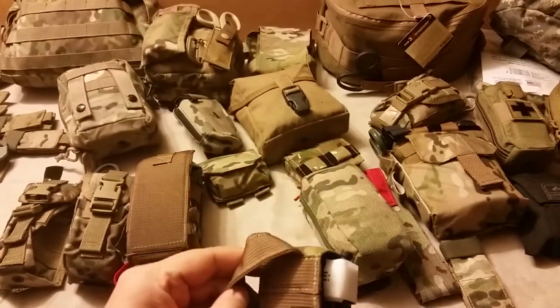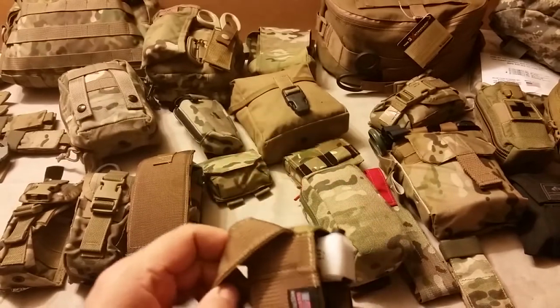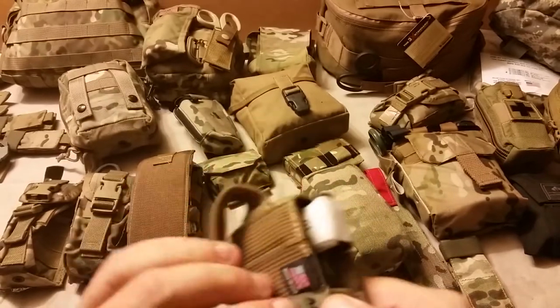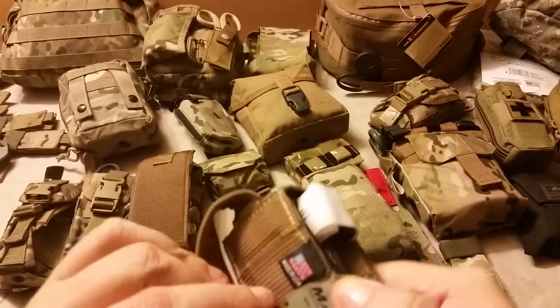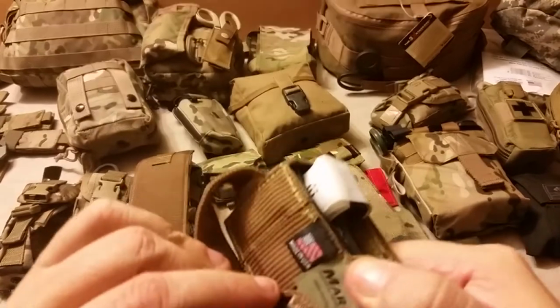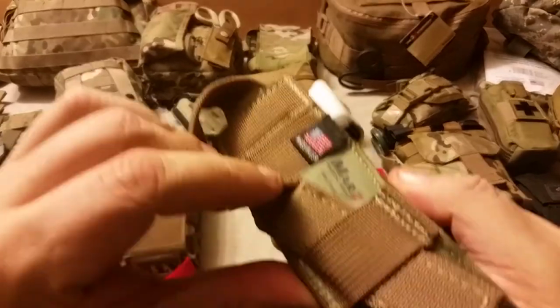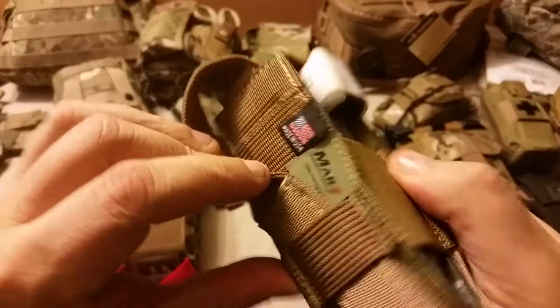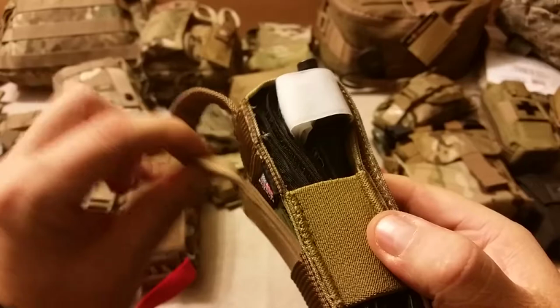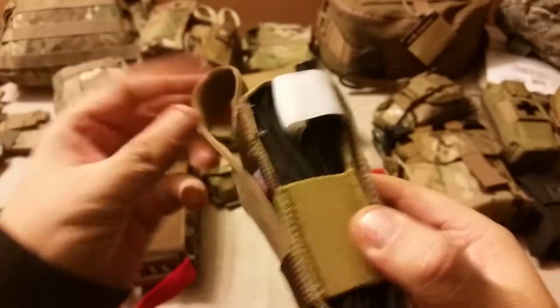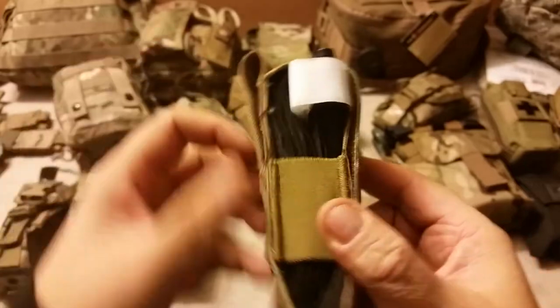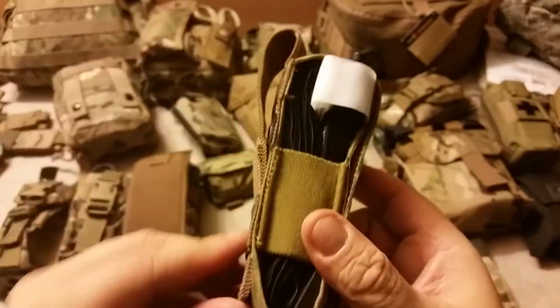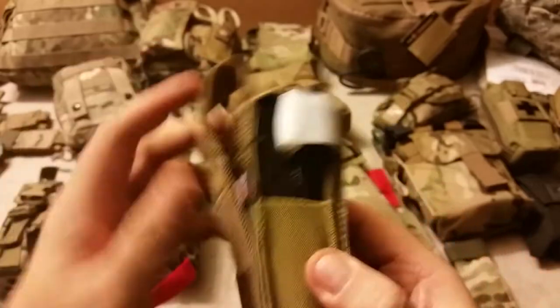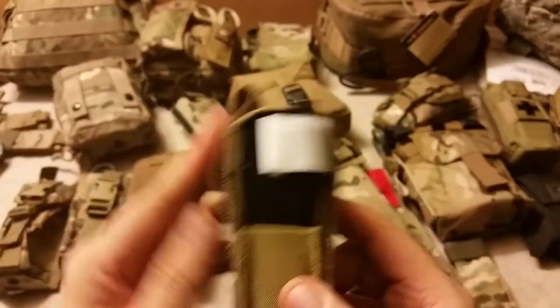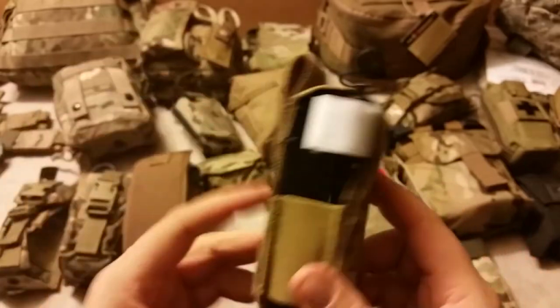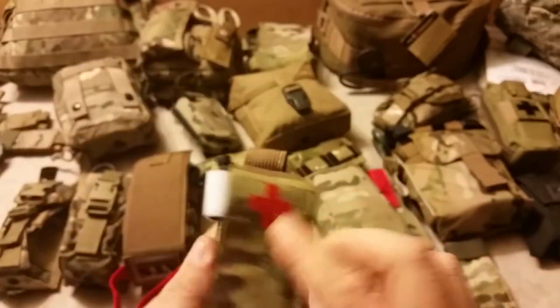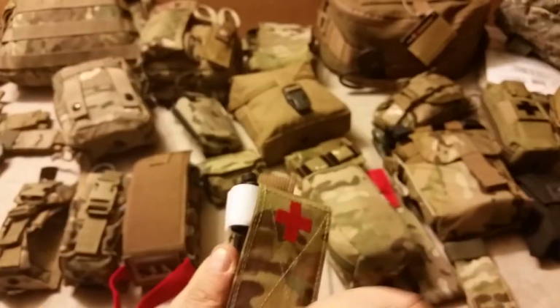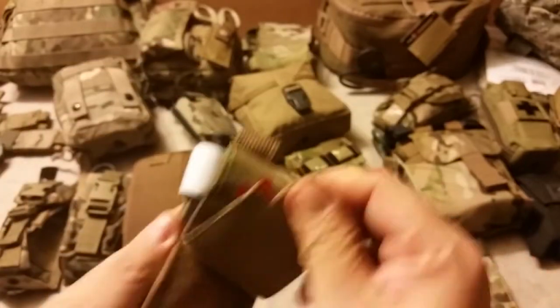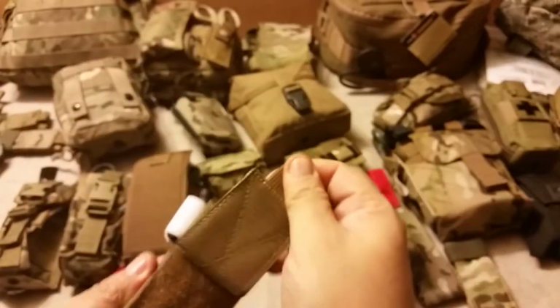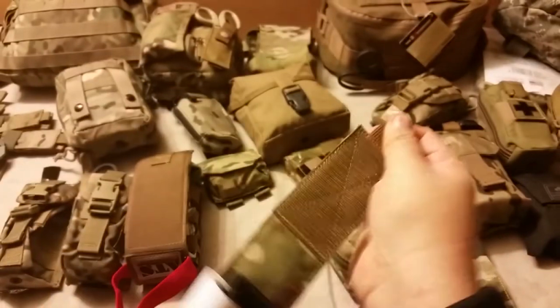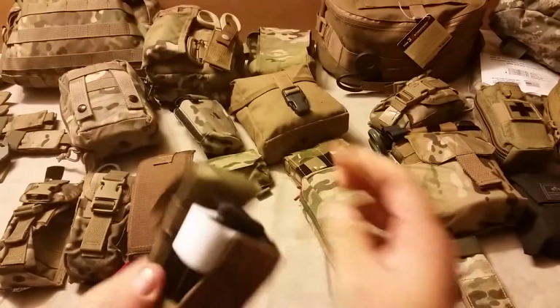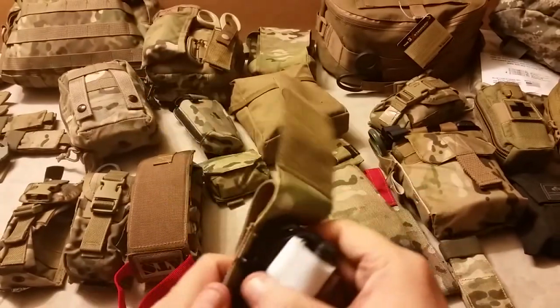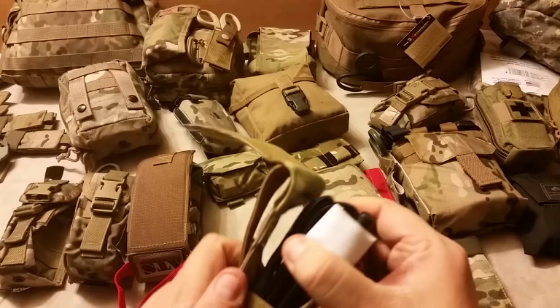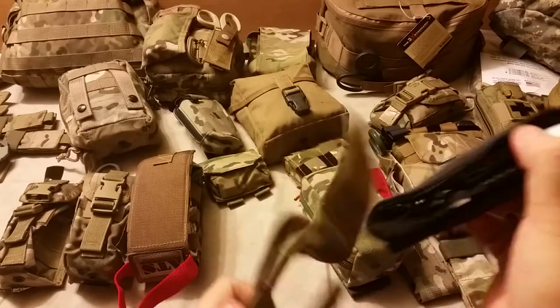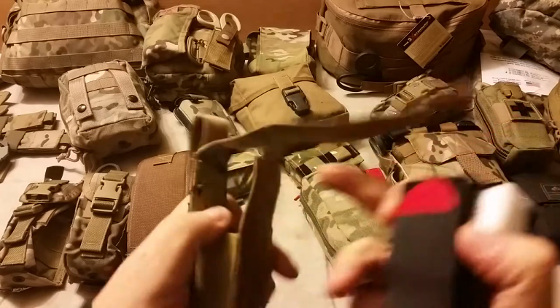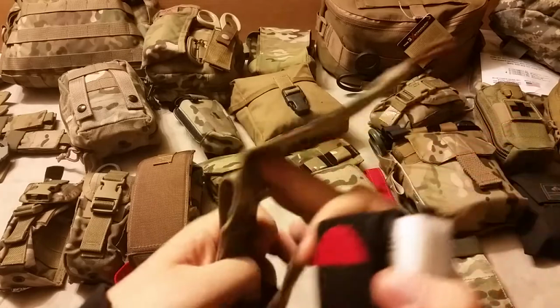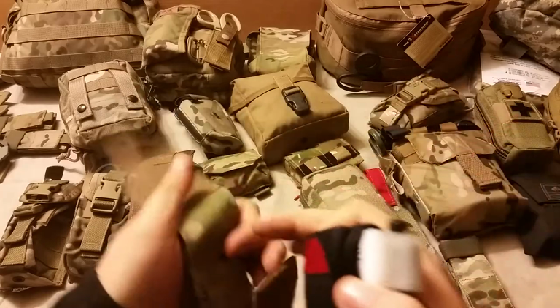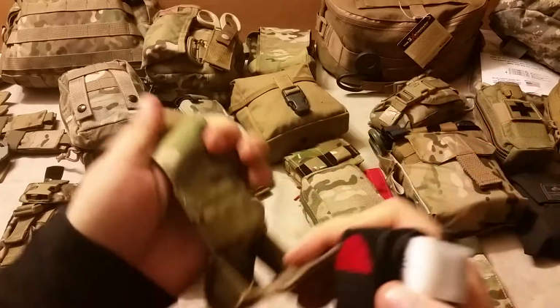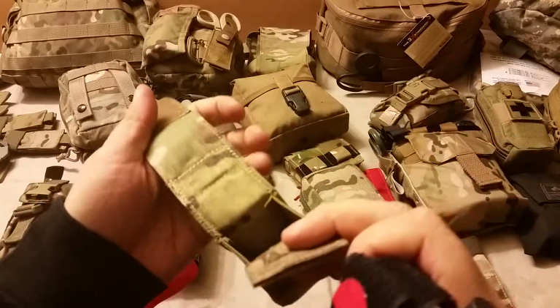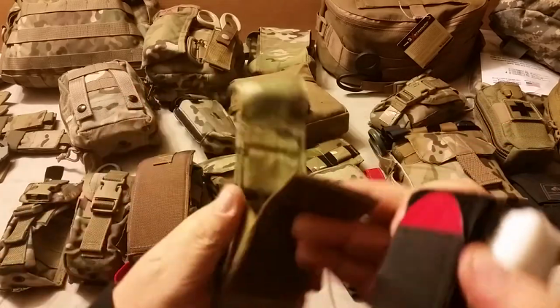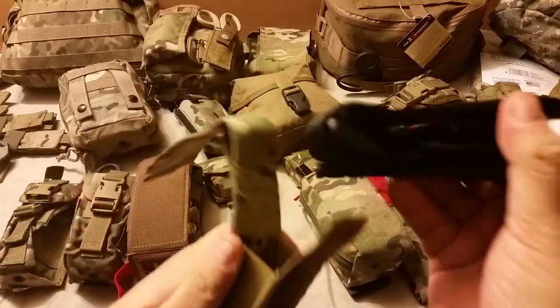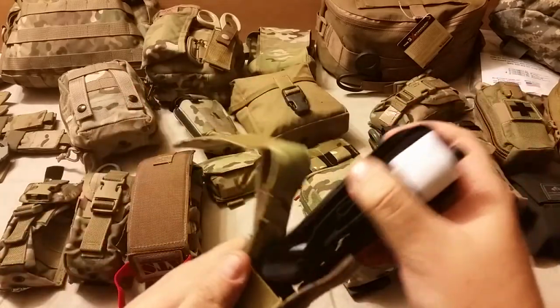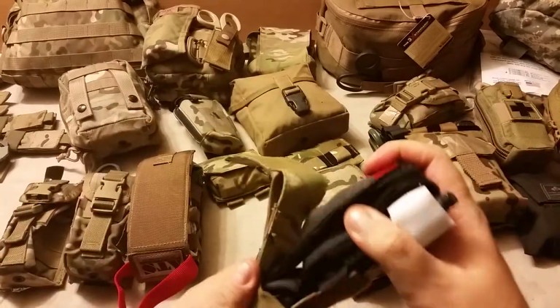Made in the USA. It's got nice MOLLE on the back, quick-release belts out front, and it's basically a pocket with some elastic, so nice strong retention.